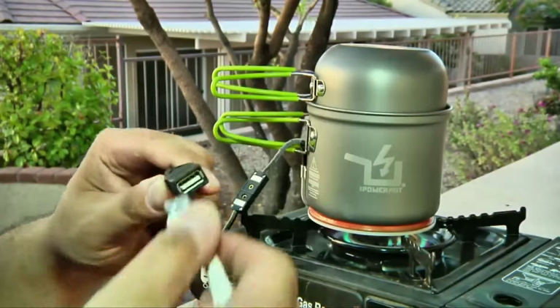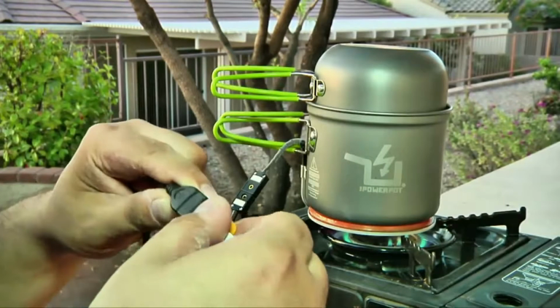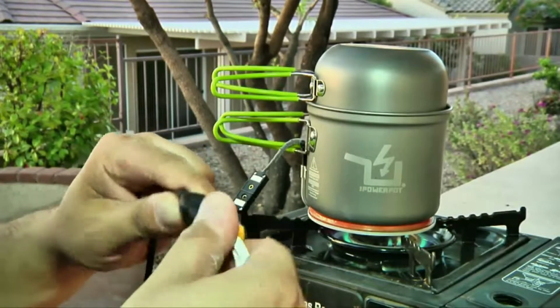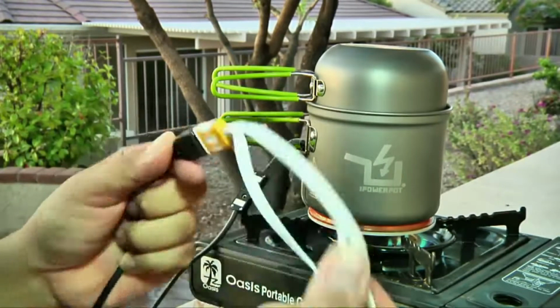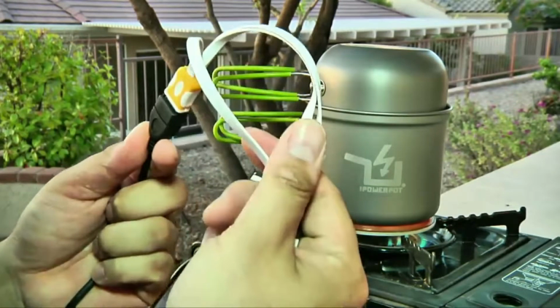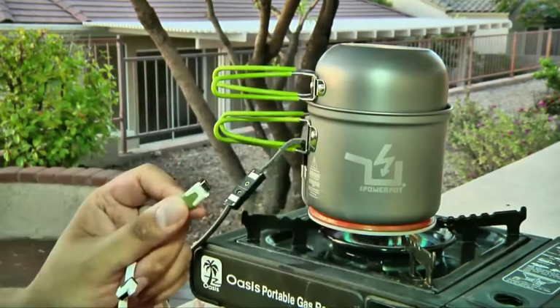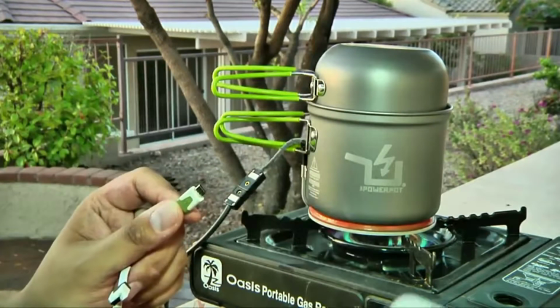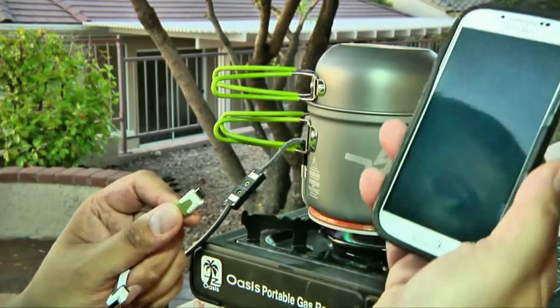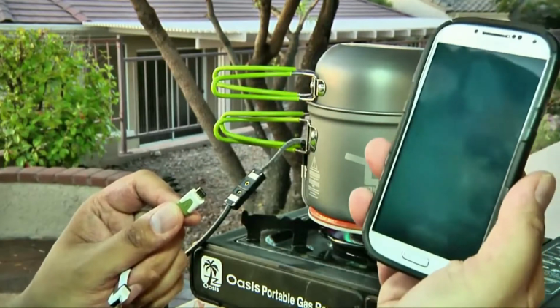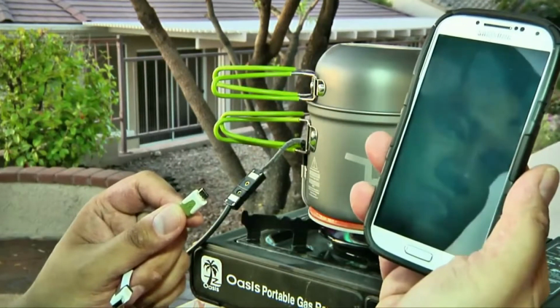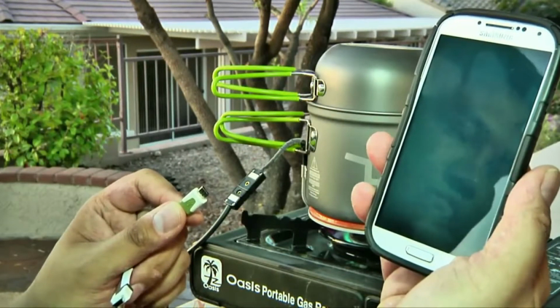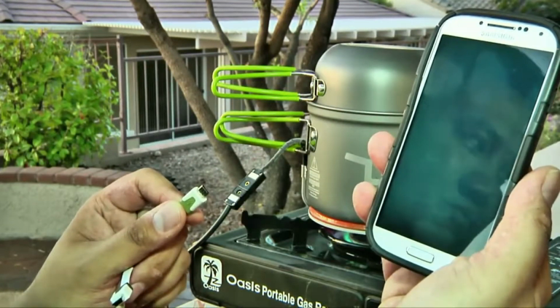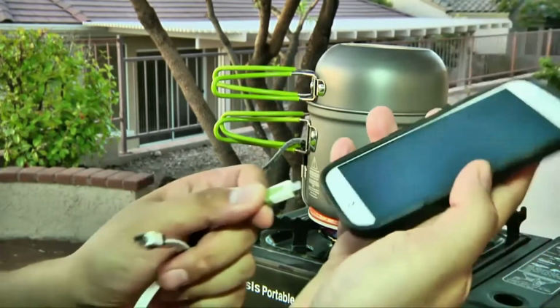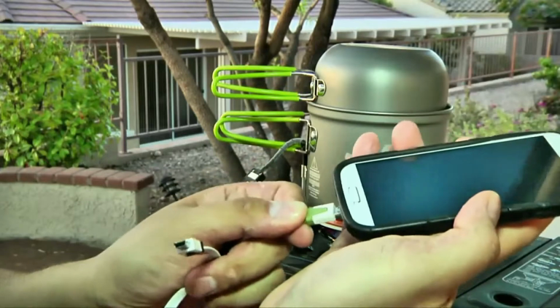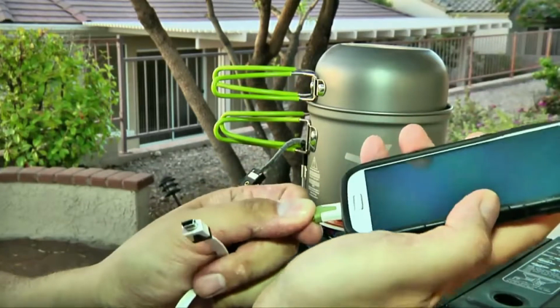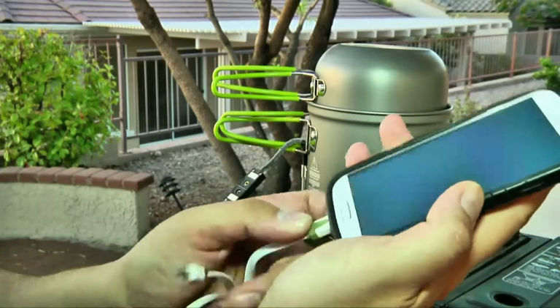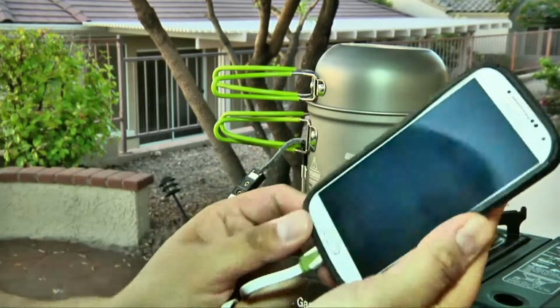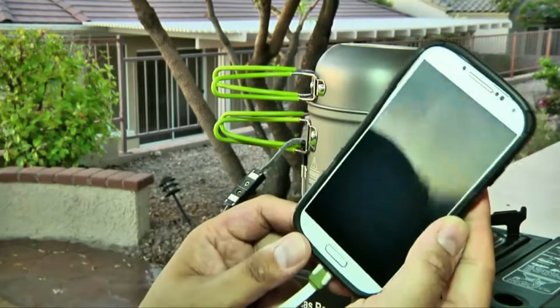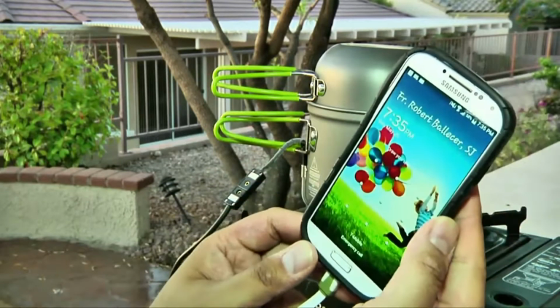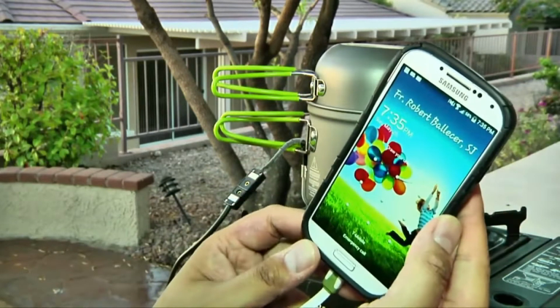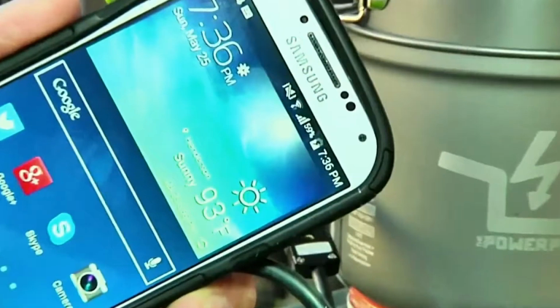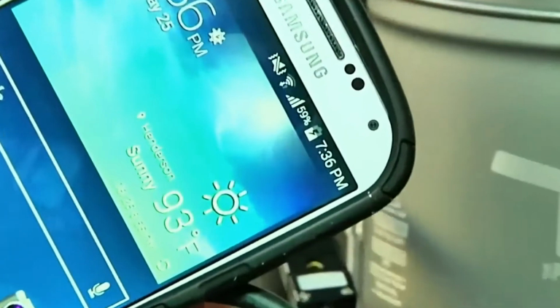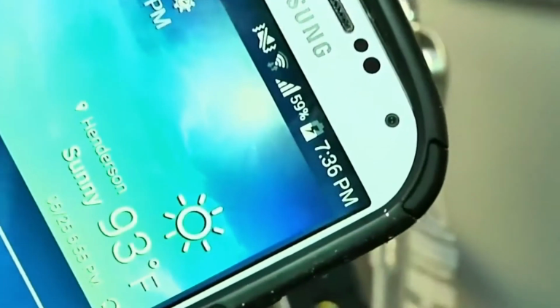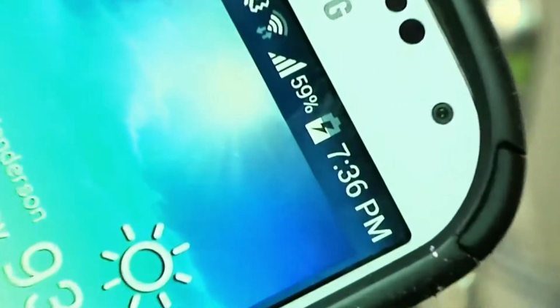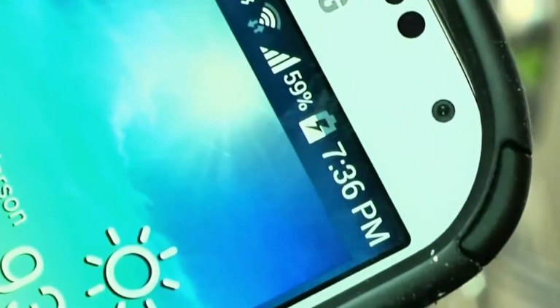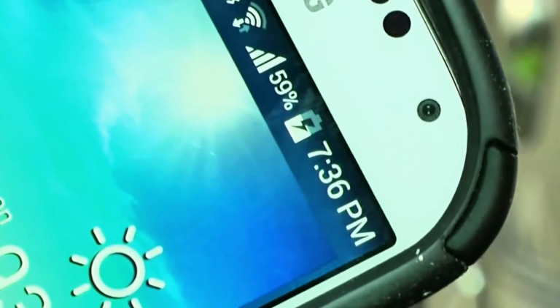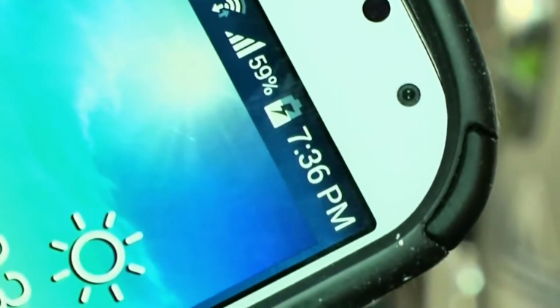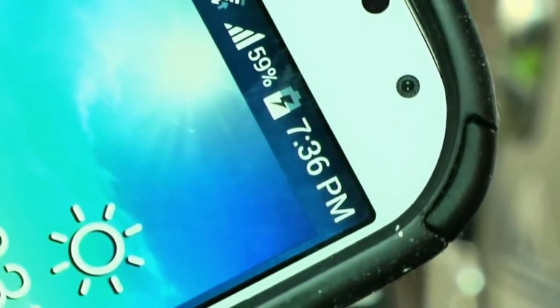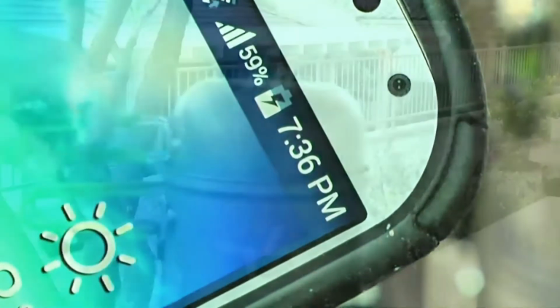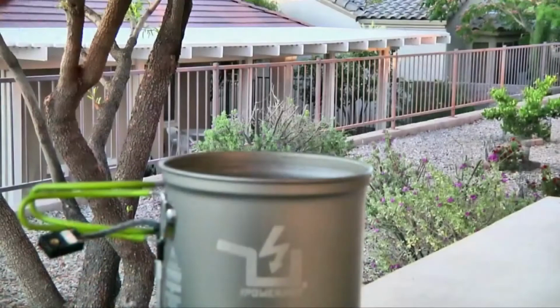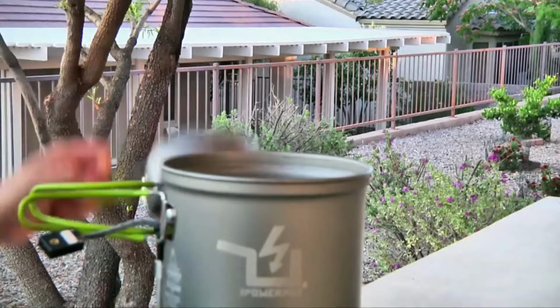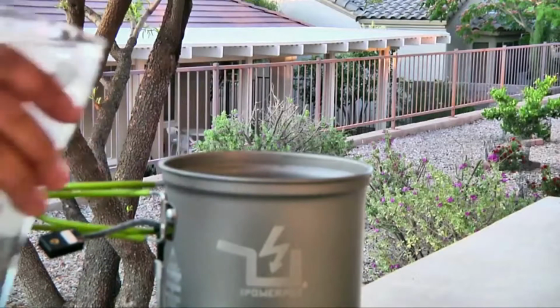However, since your food is the coolant, and since the amount of power that the PowerPot puts out depends on how much thermal energy transfers from the hot side to the cold side, the amount of power that the PowerPot can provide depends on what it's heating. The PowerPot is designed for straight water.